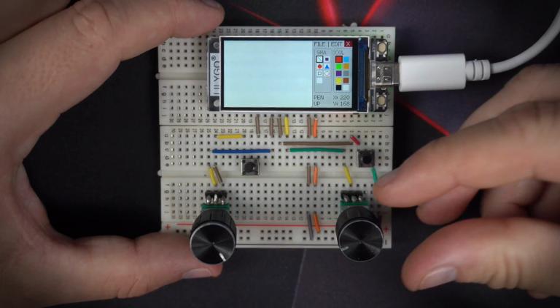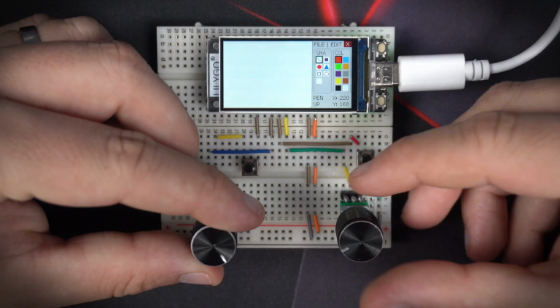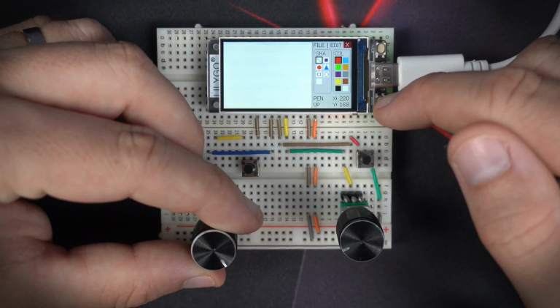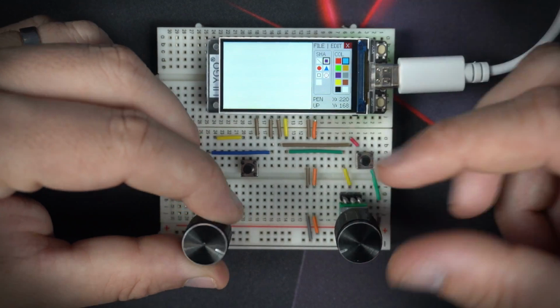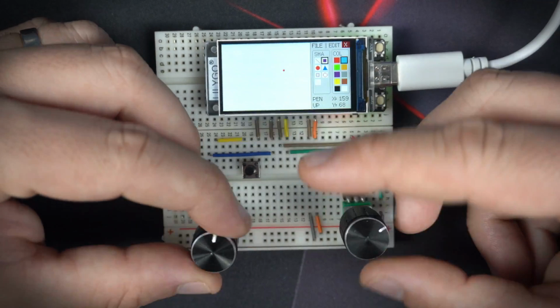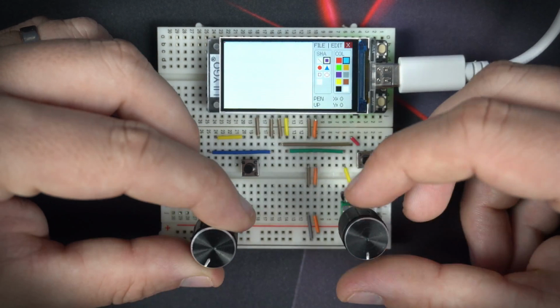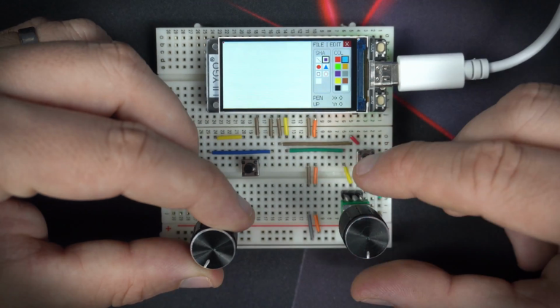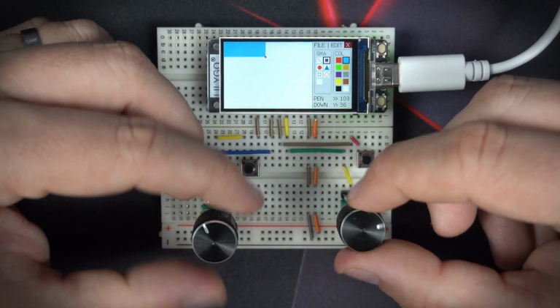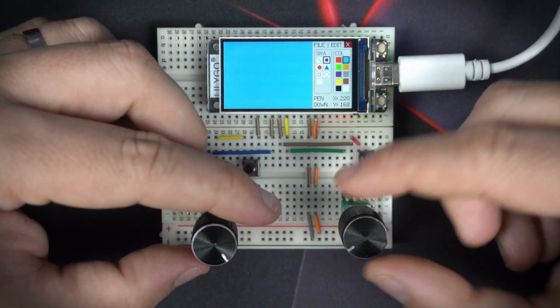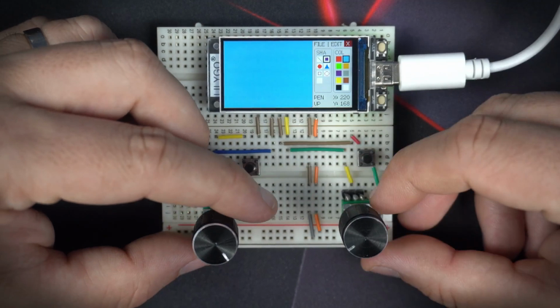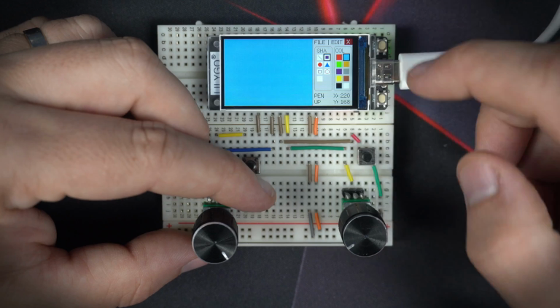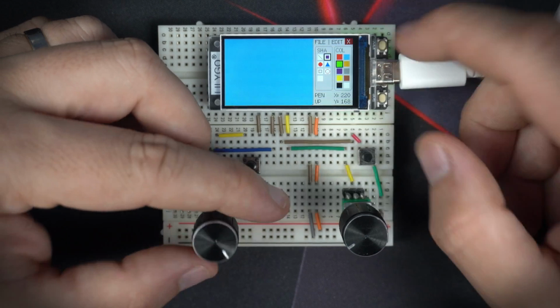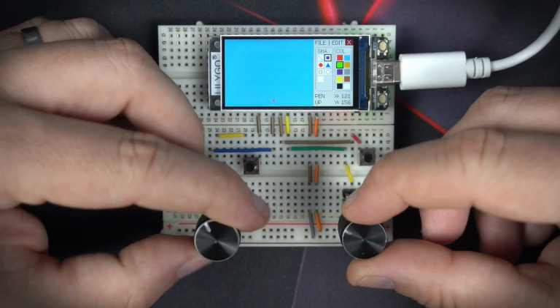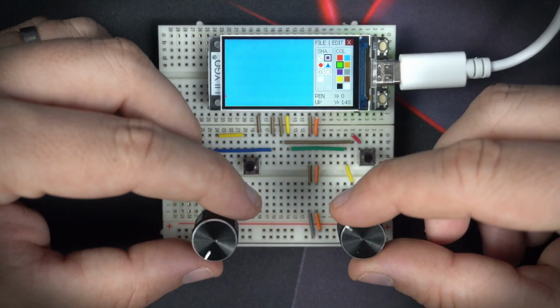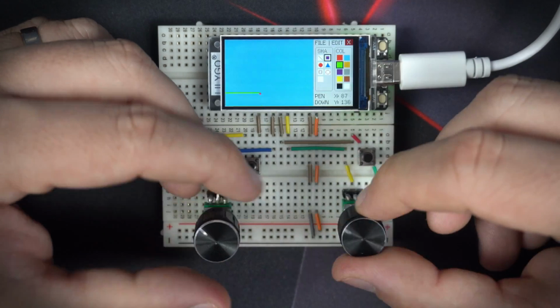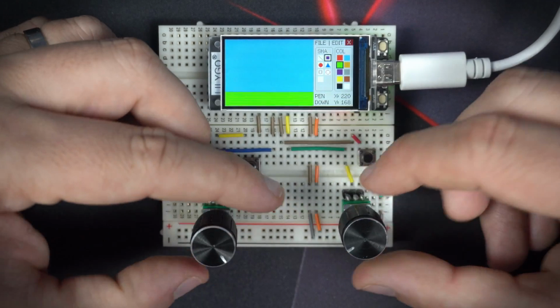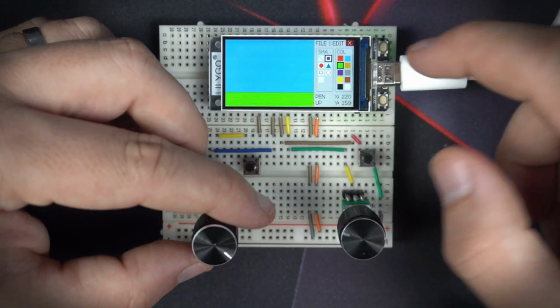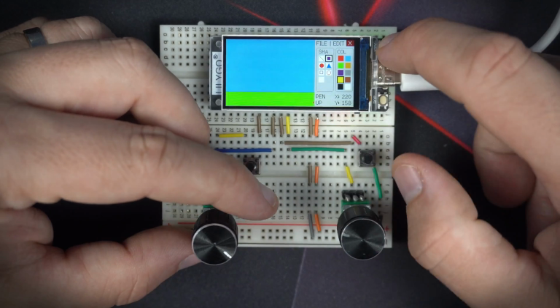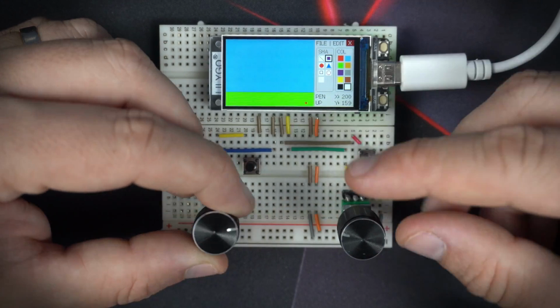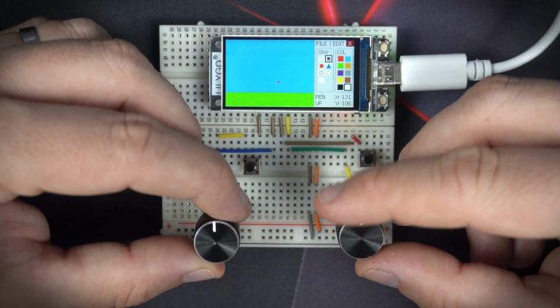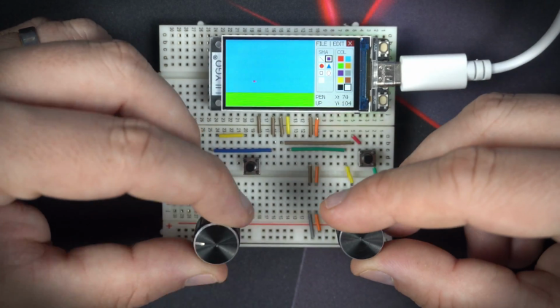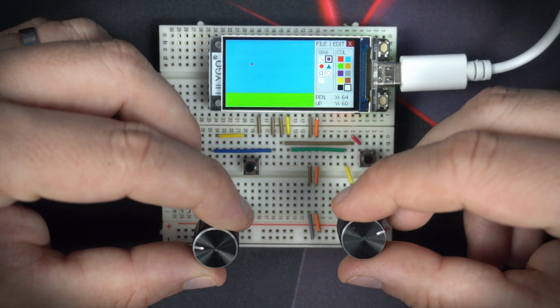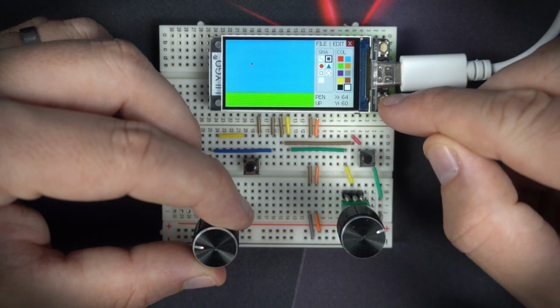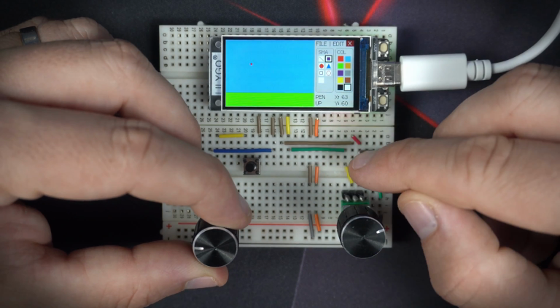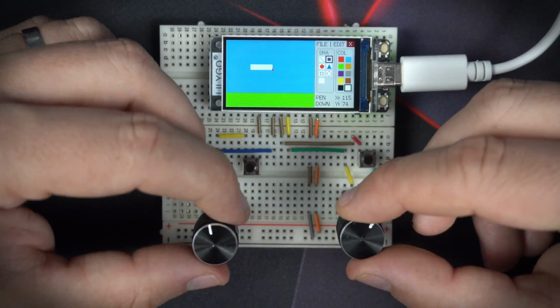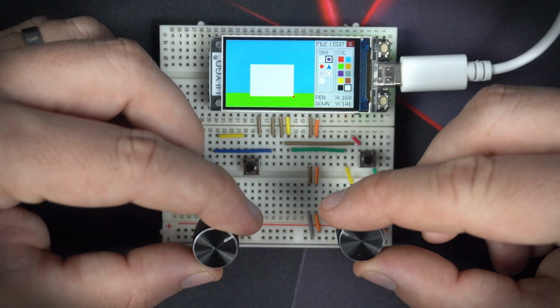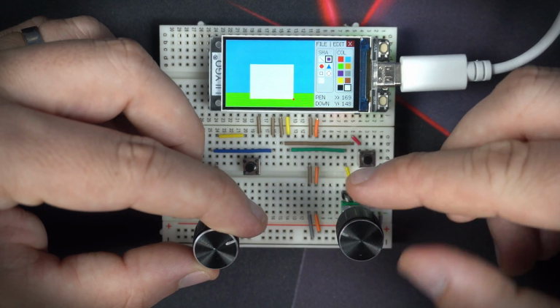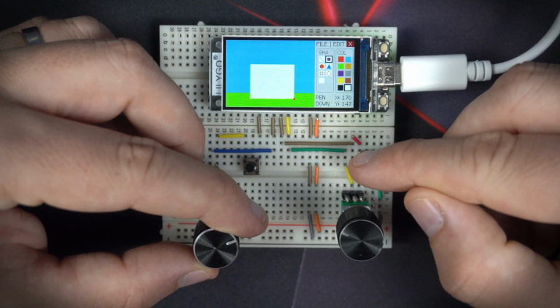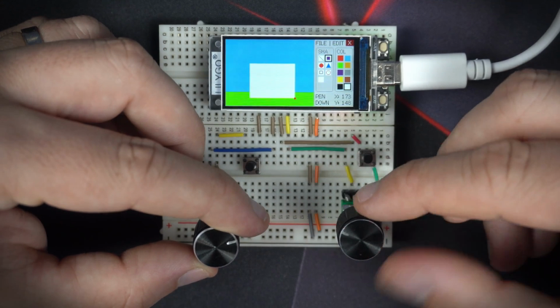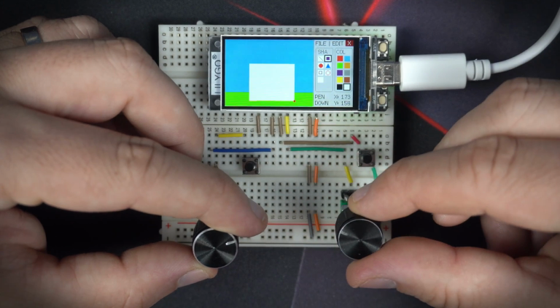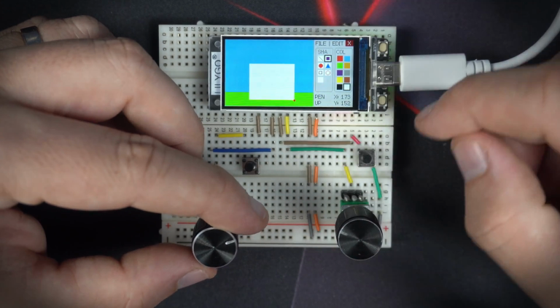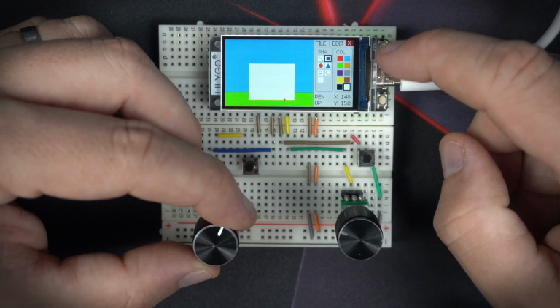MS Paint was my favorite program when I was a kid, and this is another 'don't make sense' video. In this video I'm trying to use a tiny development board instead of using a computer or phone to draw something.